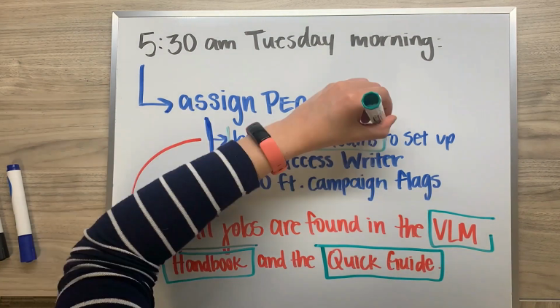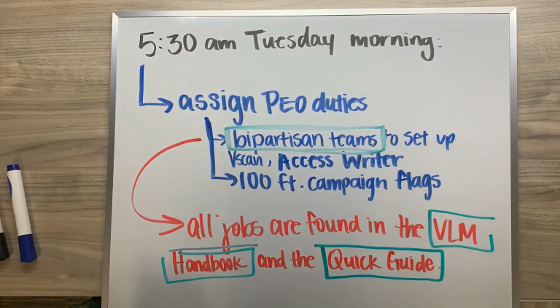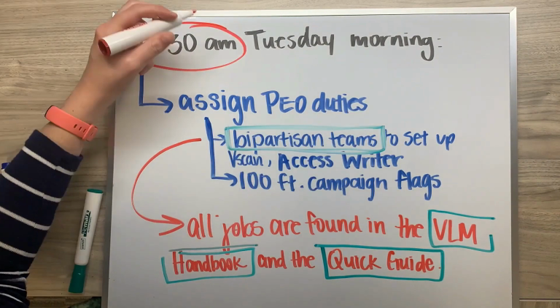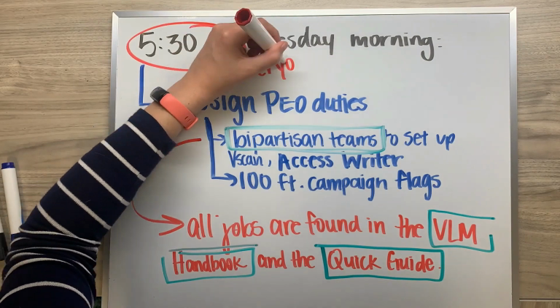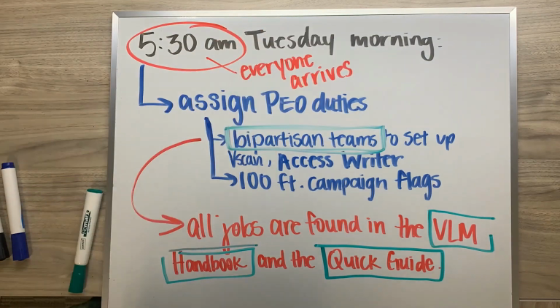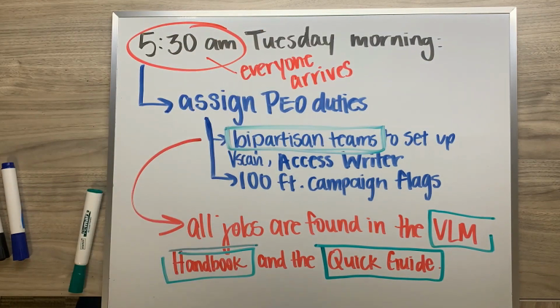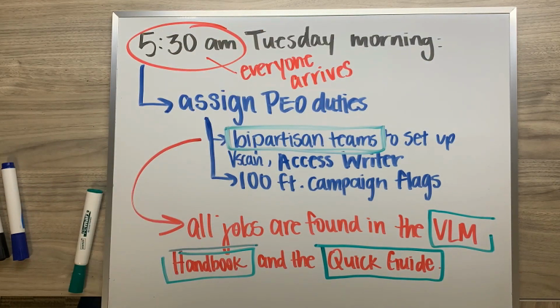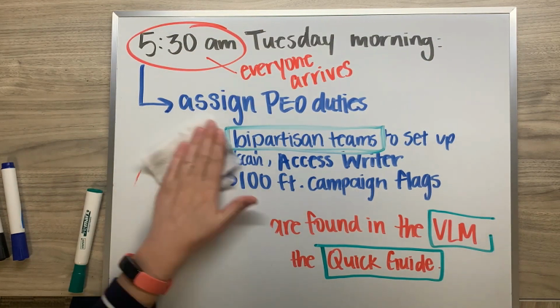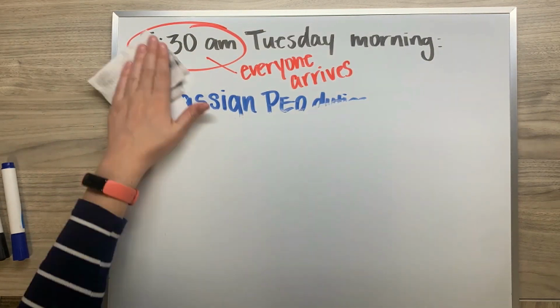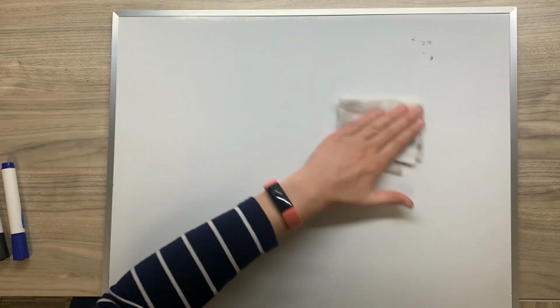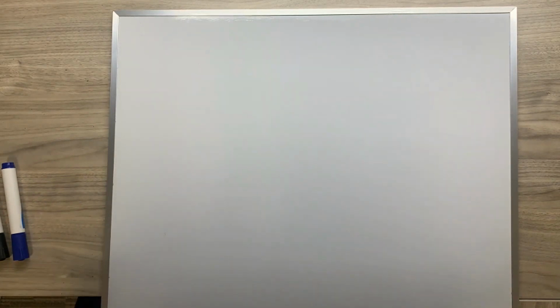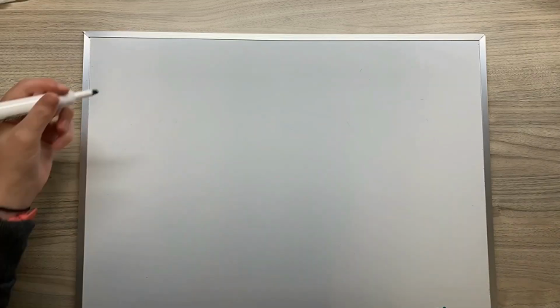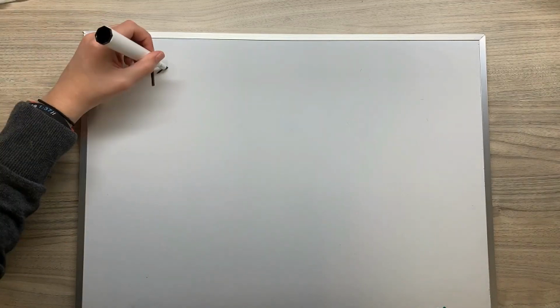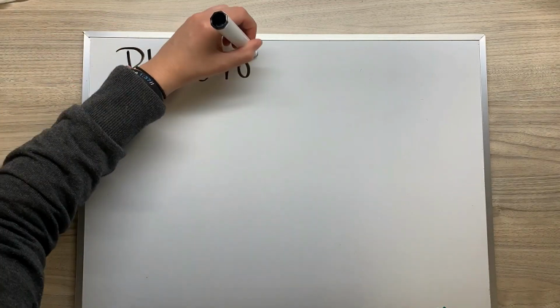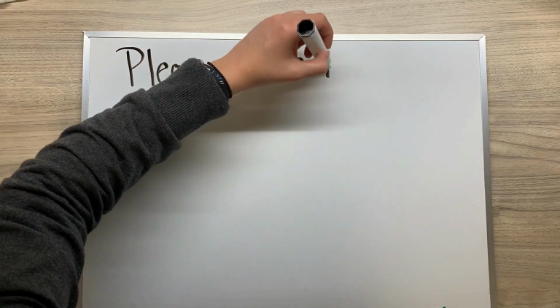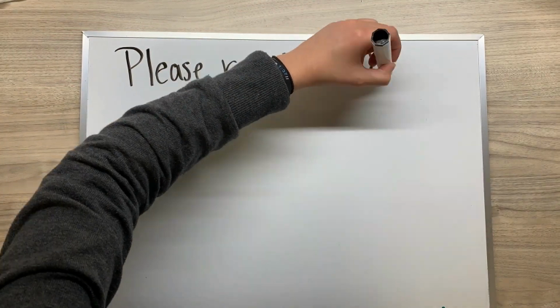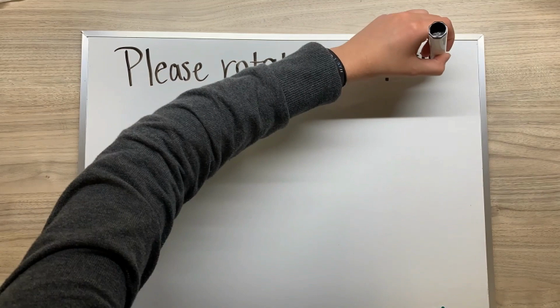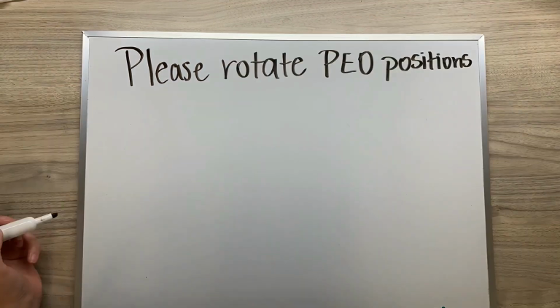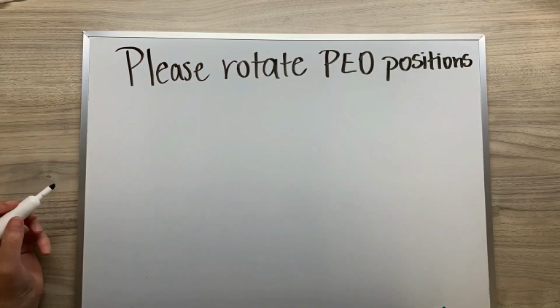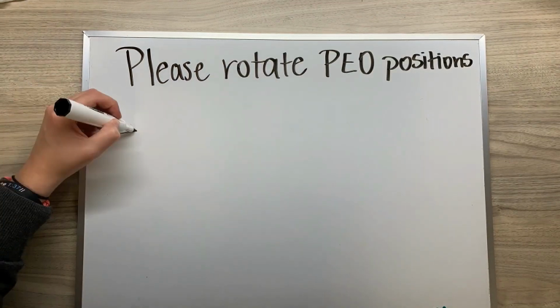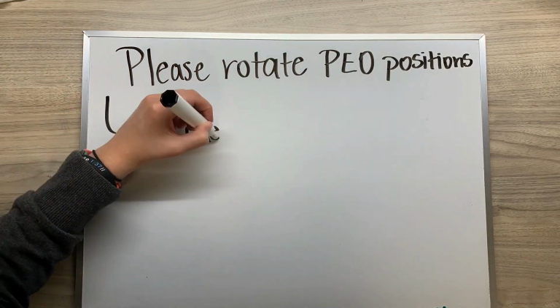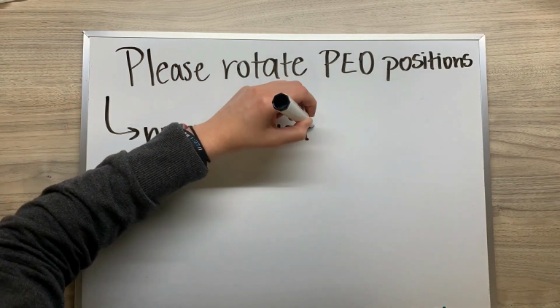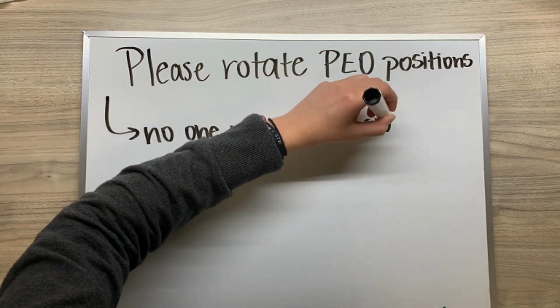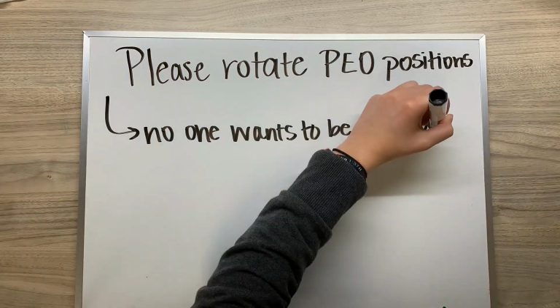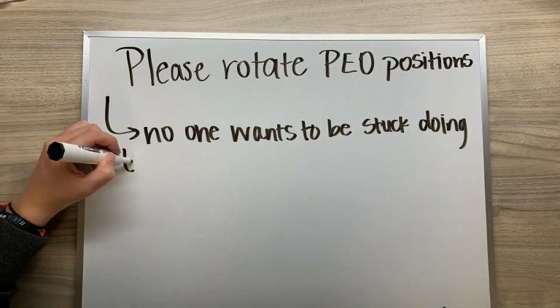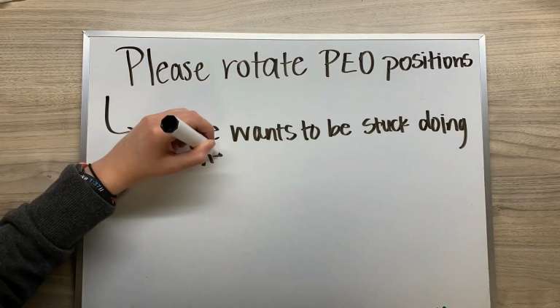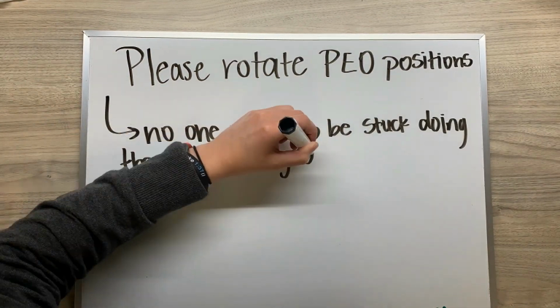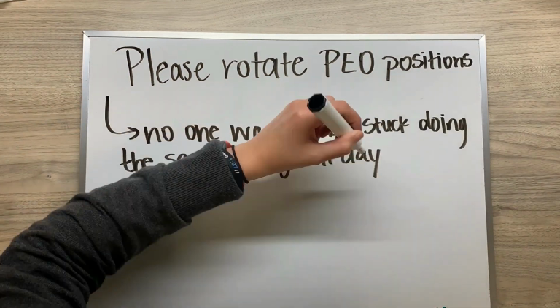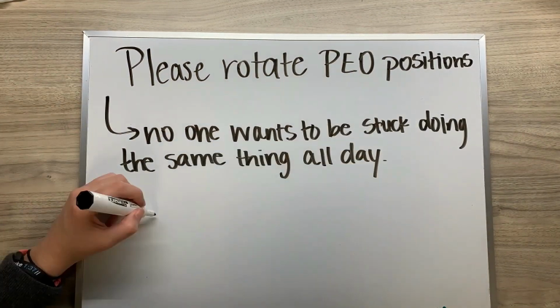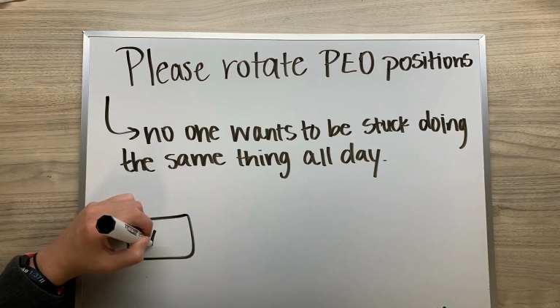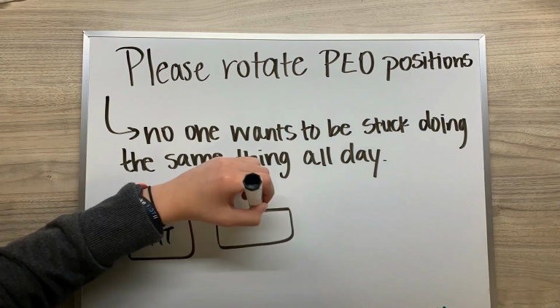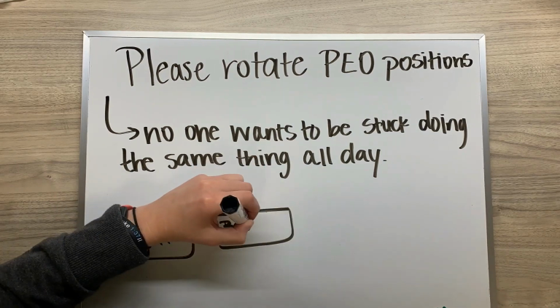Please rotate who does what job throughout the course of Election Day. No one wants to be stuck doing one job all day long, and rotating who is doing what can help the experience levels of everyone involved.